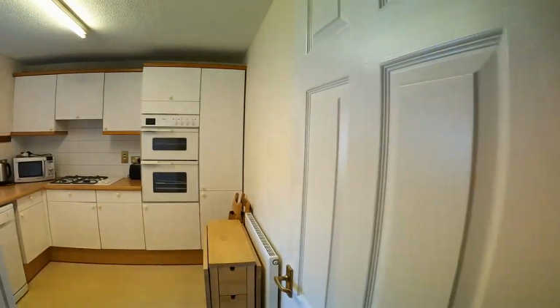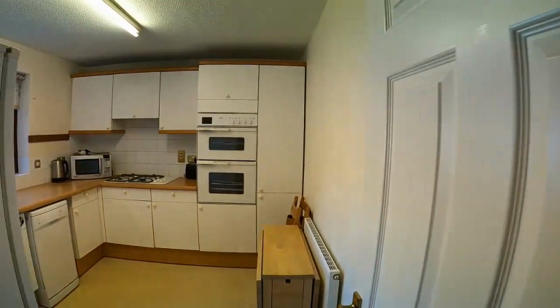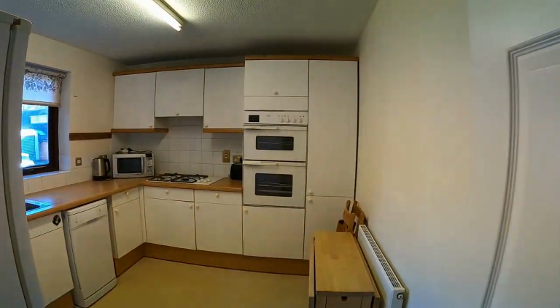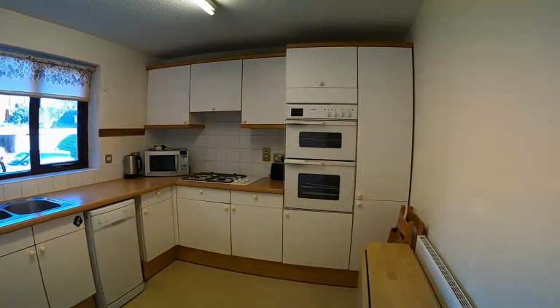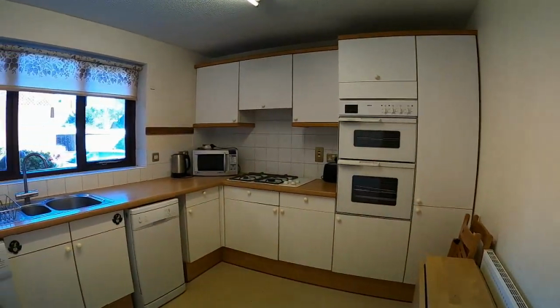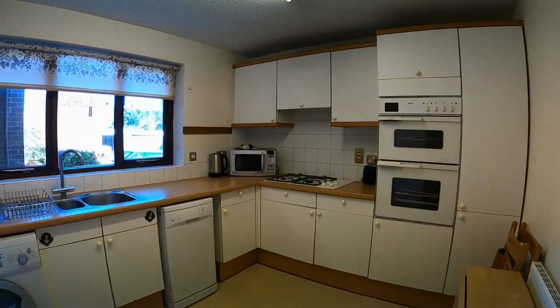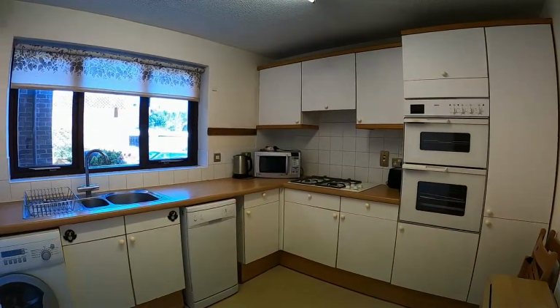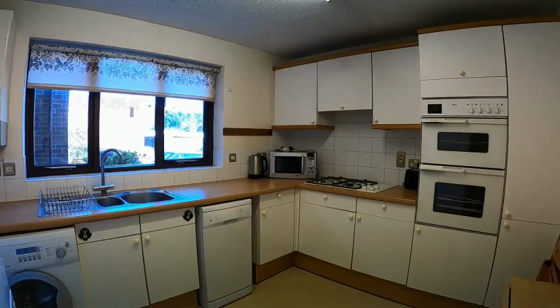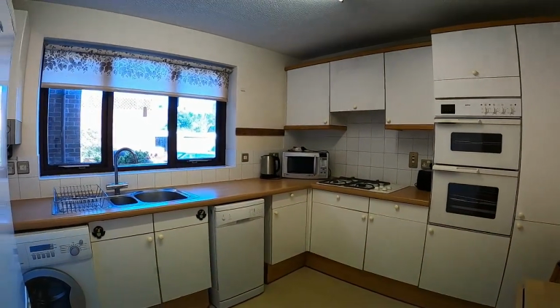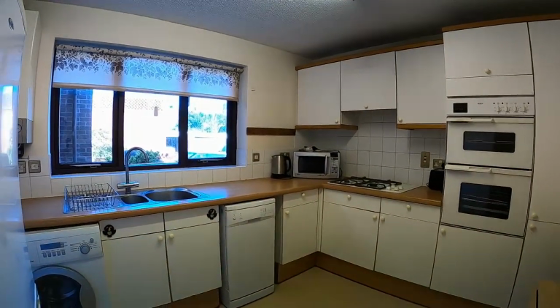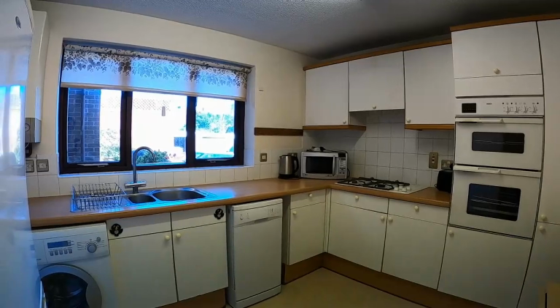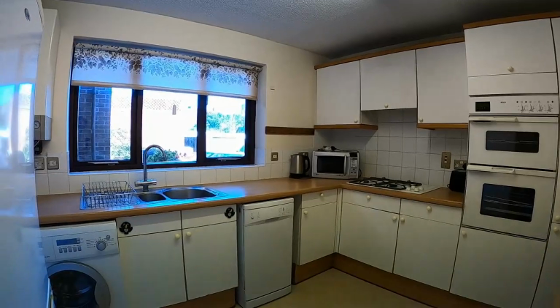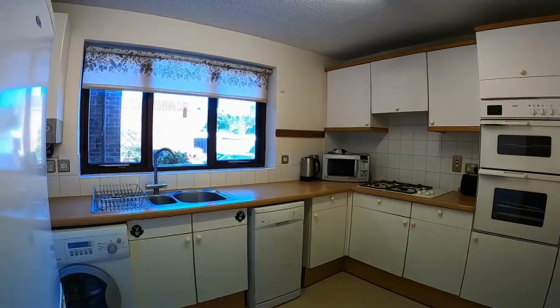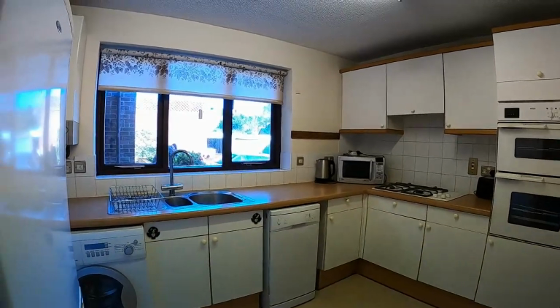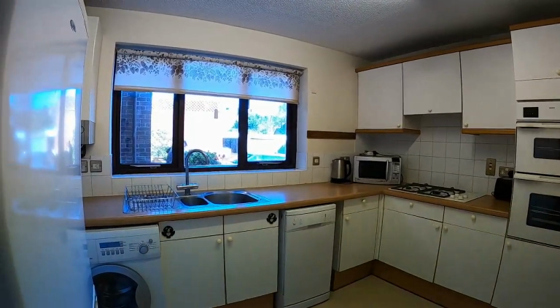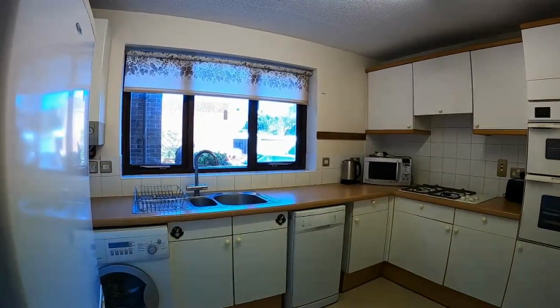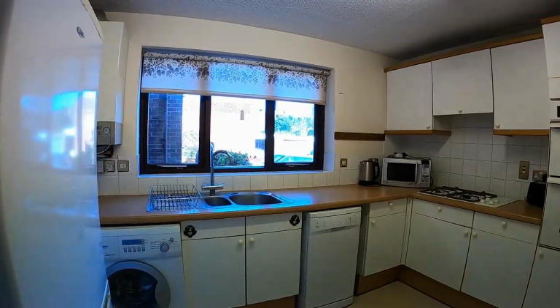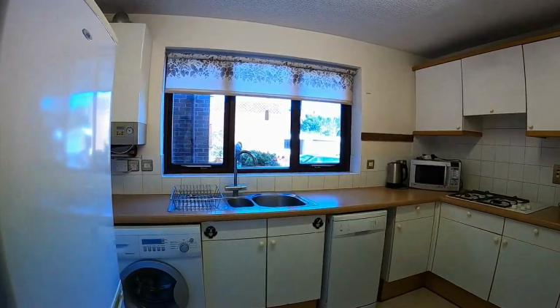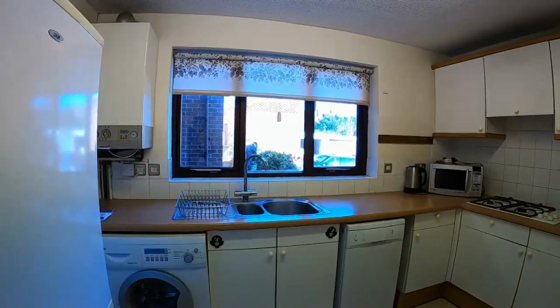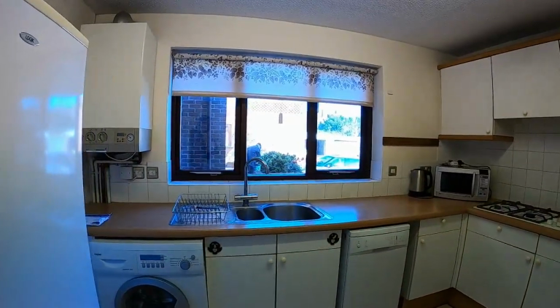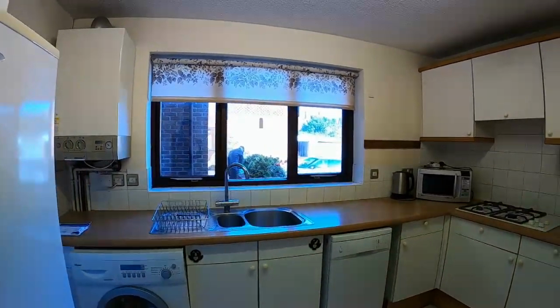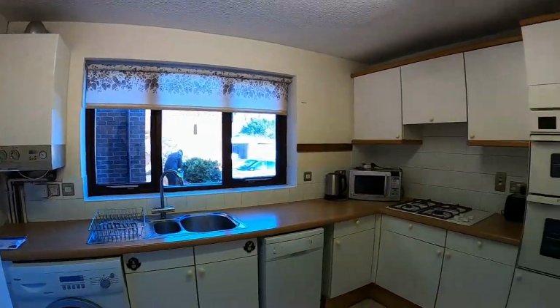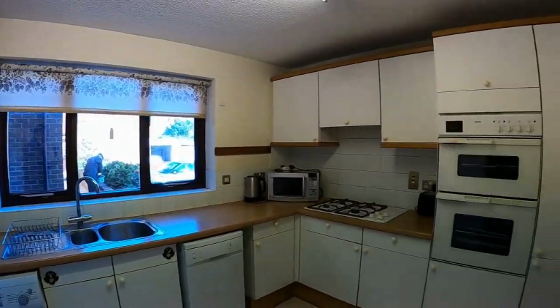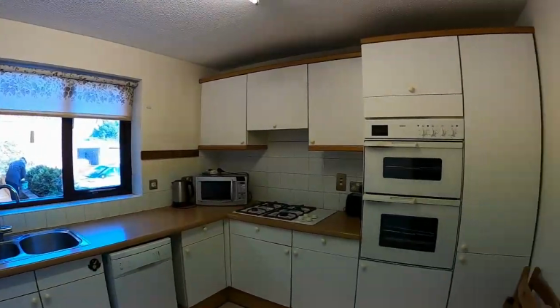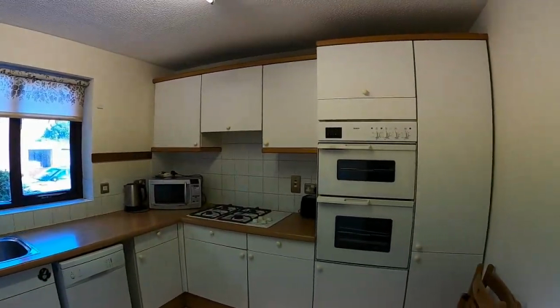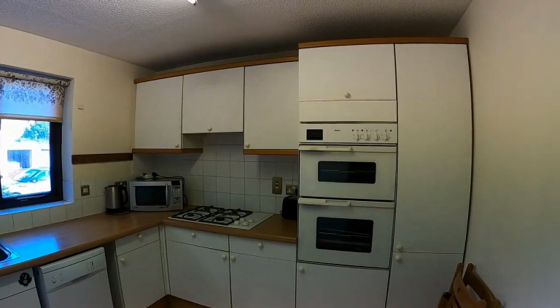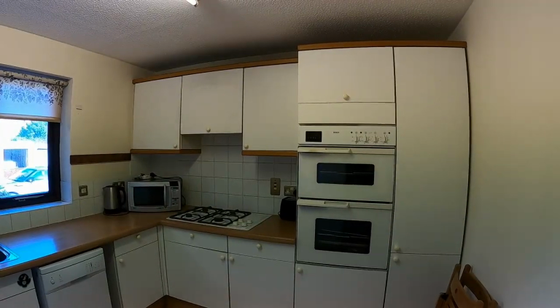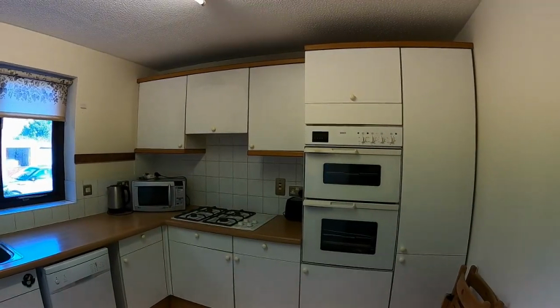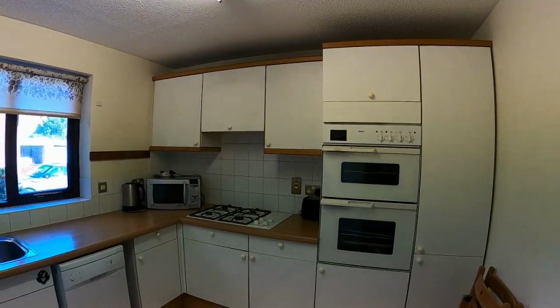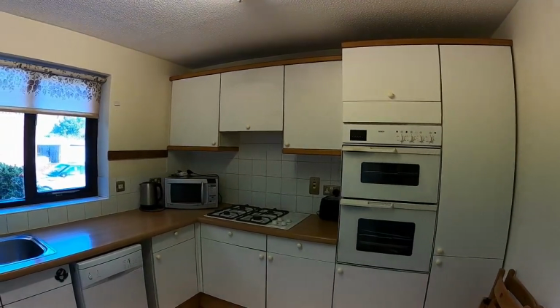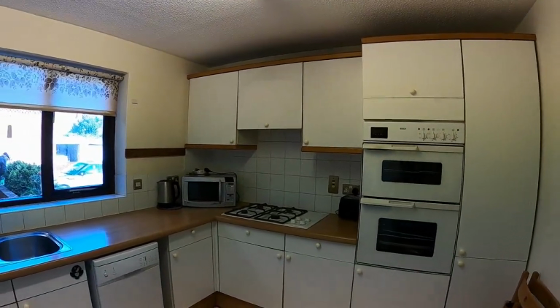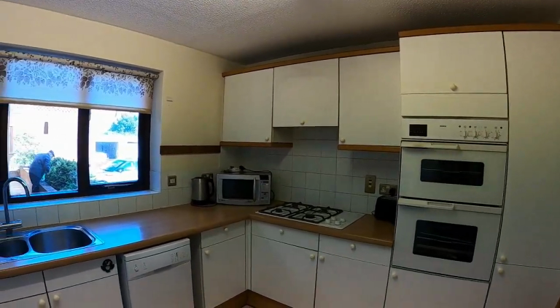We come through to the dining kitchen, which has got a slimline dishwasher, washing machine, and fridge freezer. To the left there is an oven and grill, microwave, and kettle.